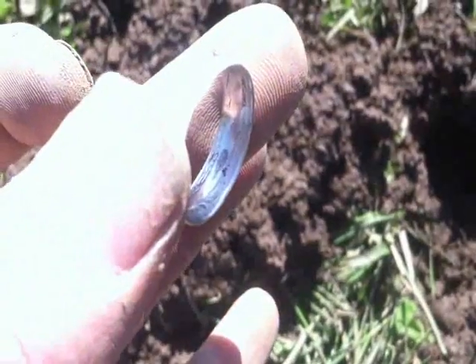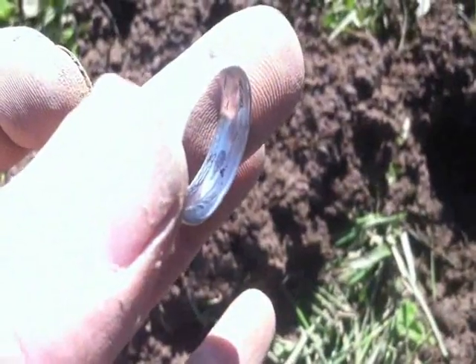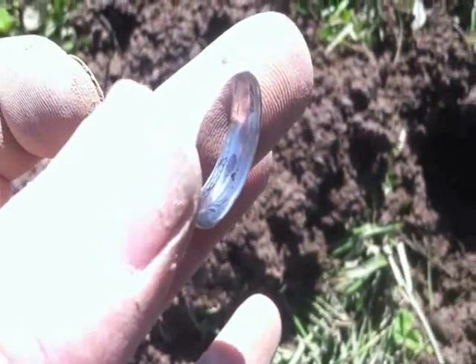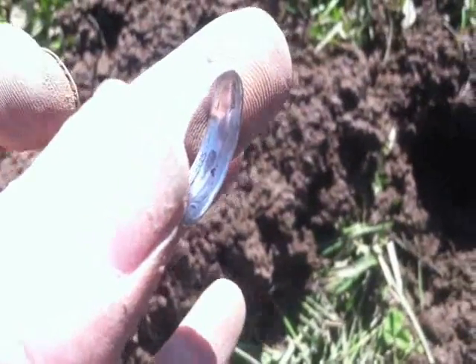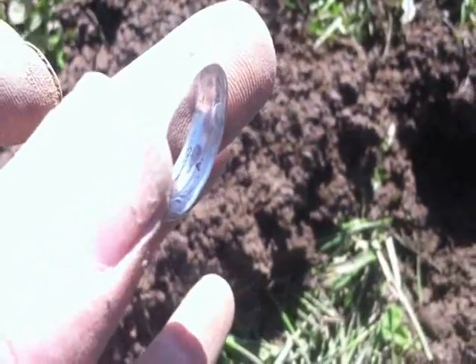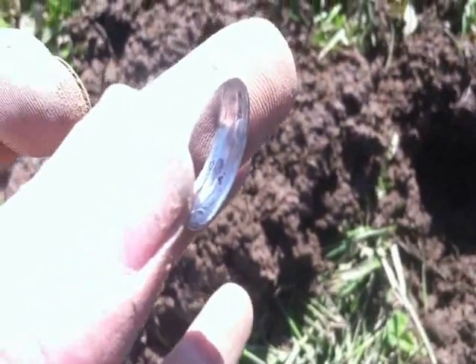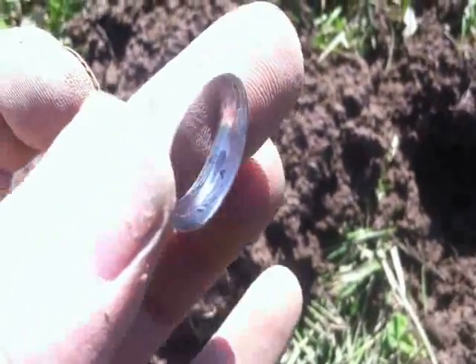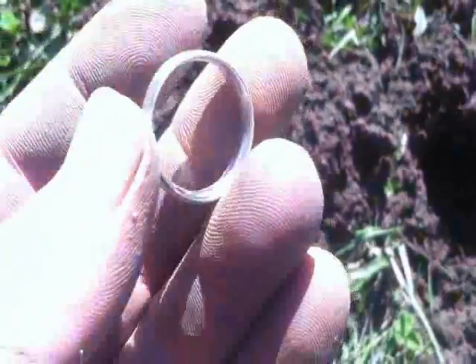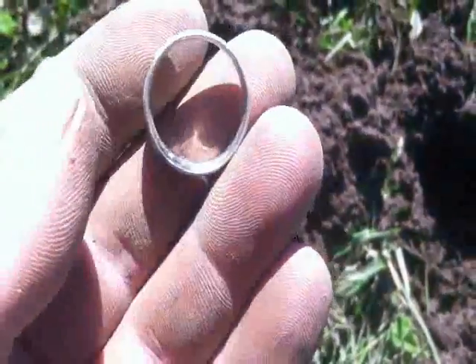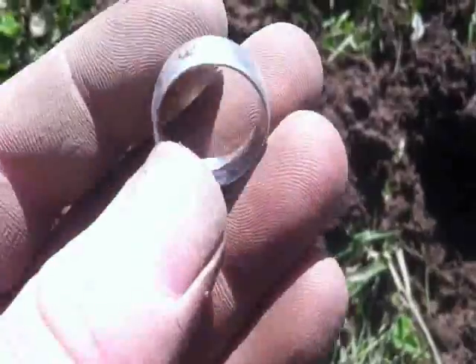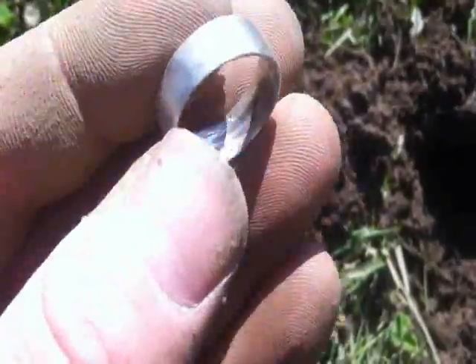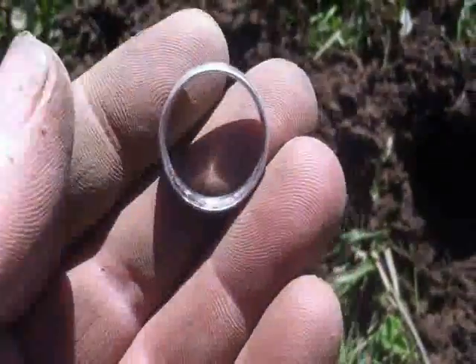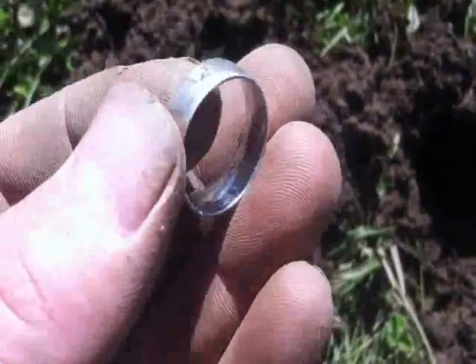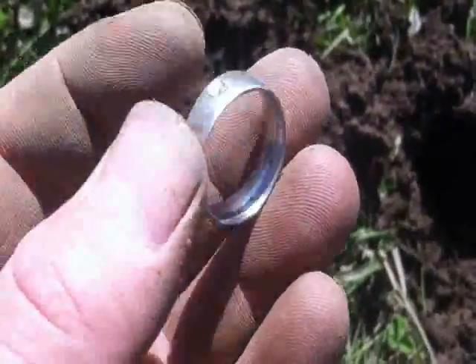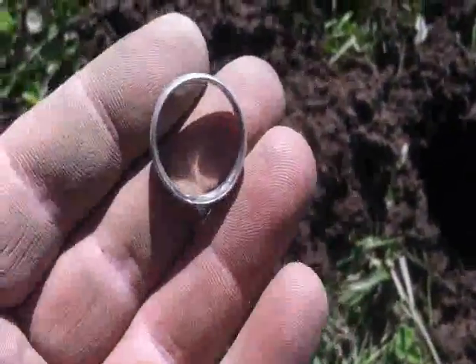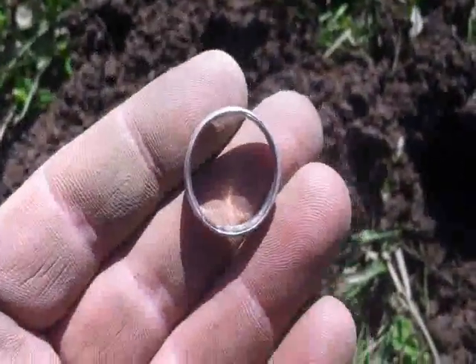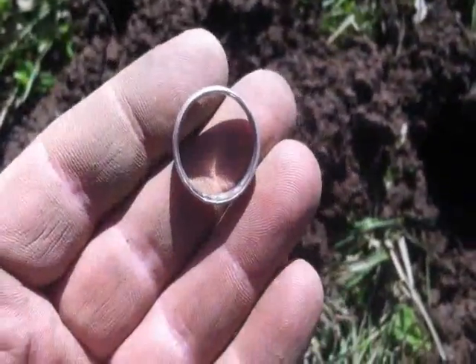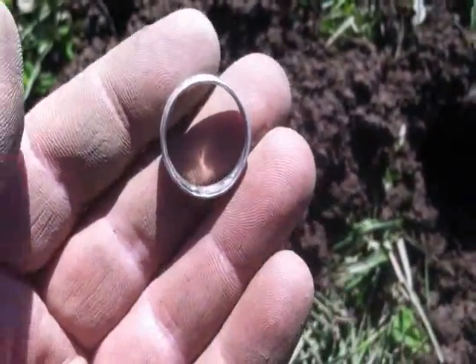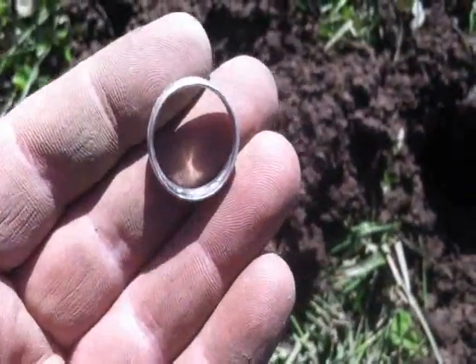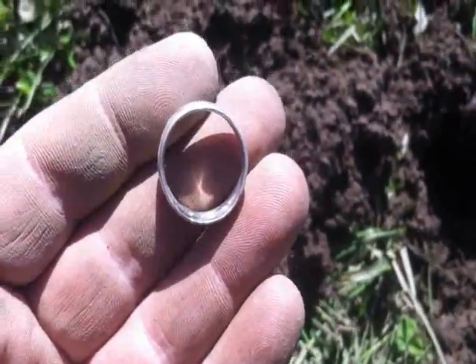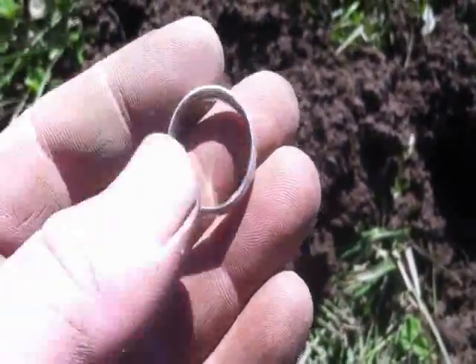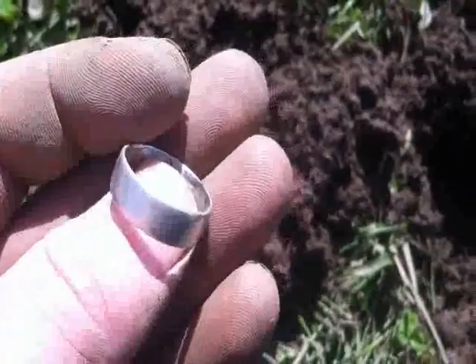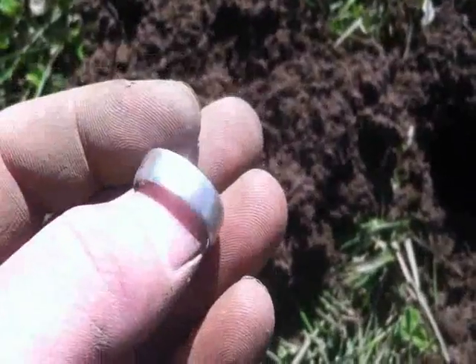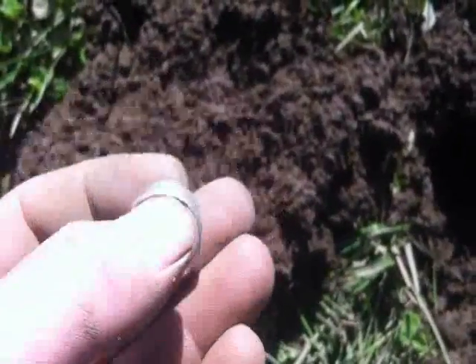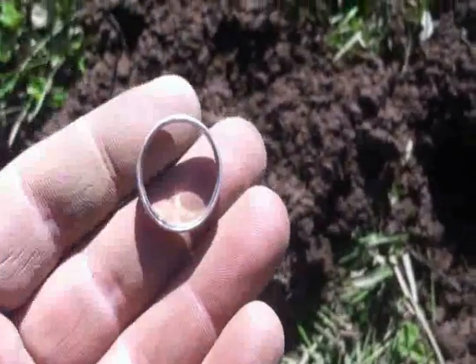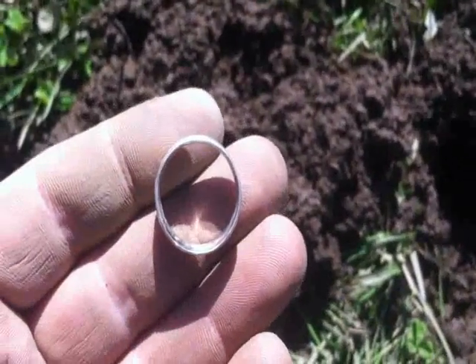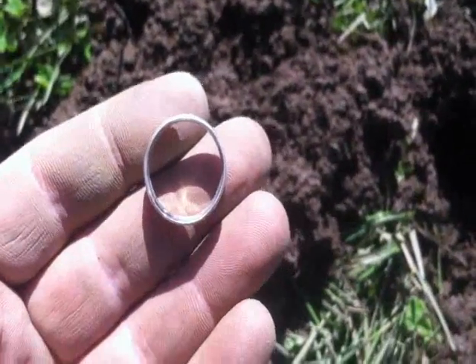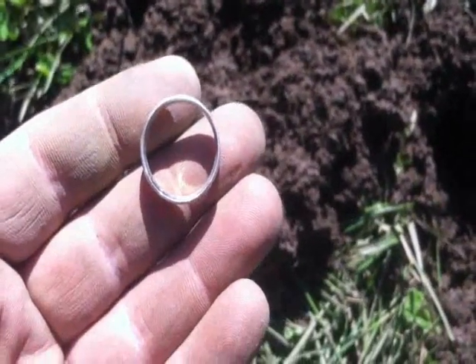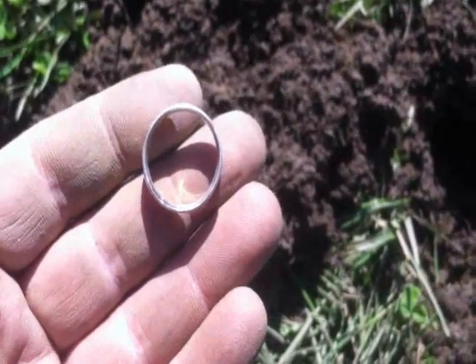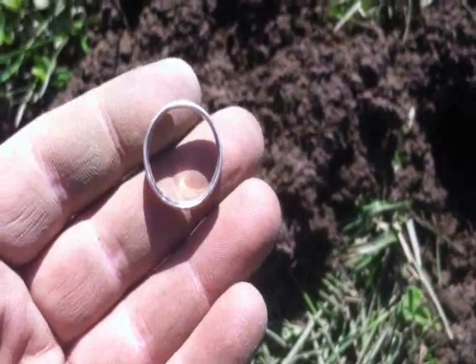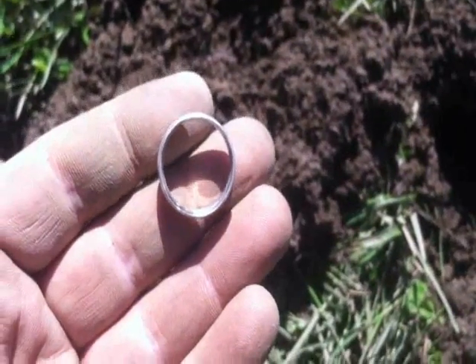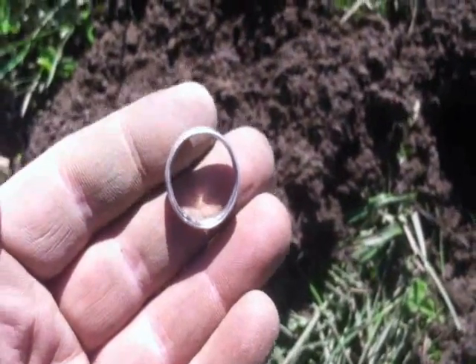That's either from a Walker half dollar or maybe a Standing Liberty — I'm not sure. We'll check it out better when we get back. Woohoo! Sweet — another piece of silver!